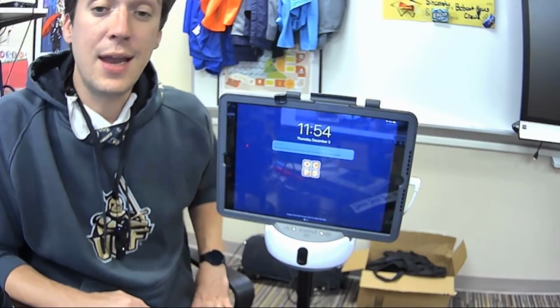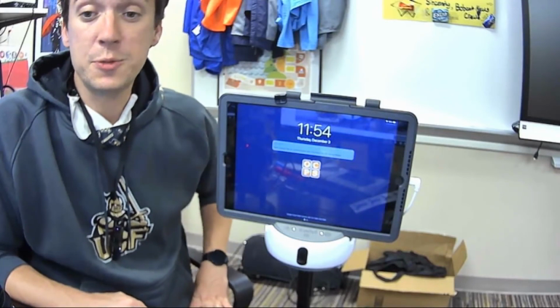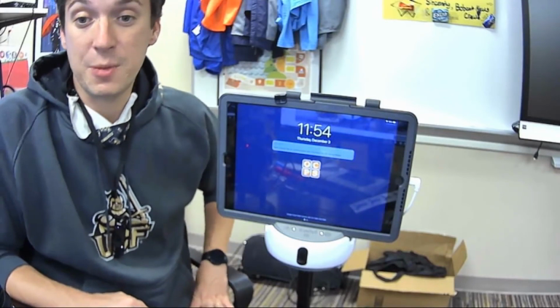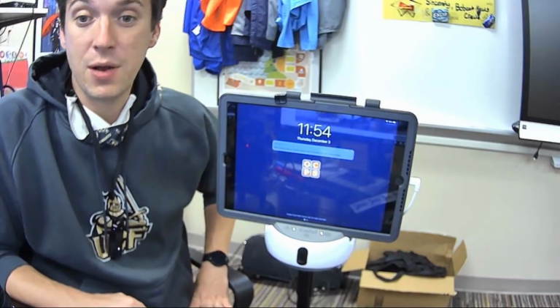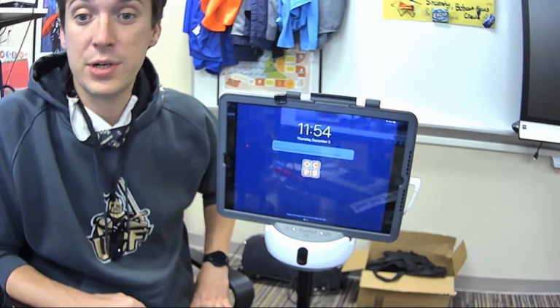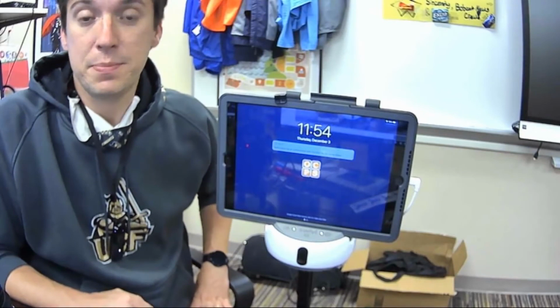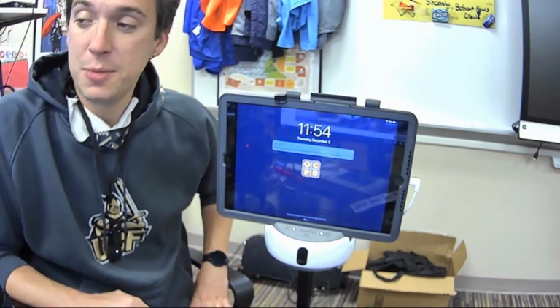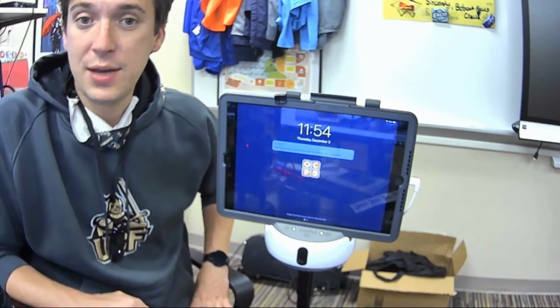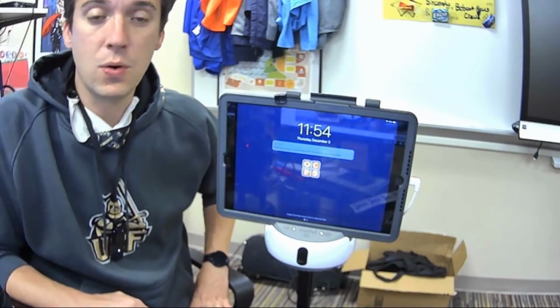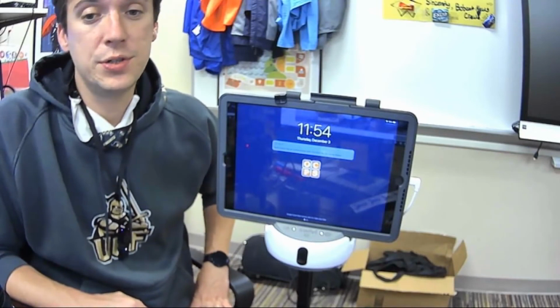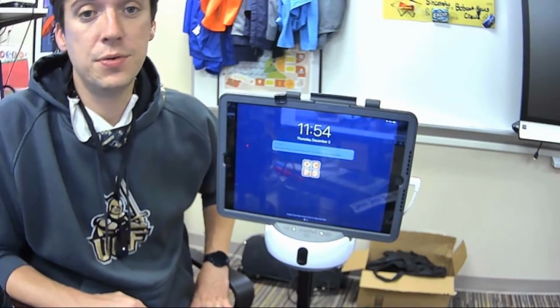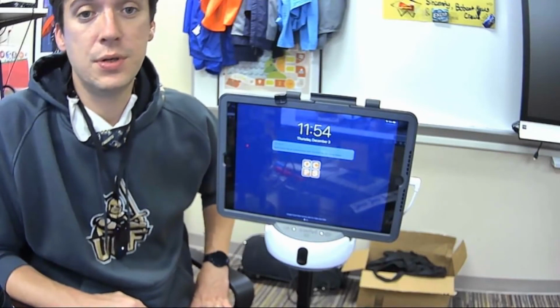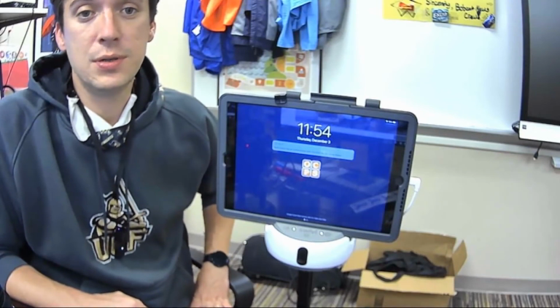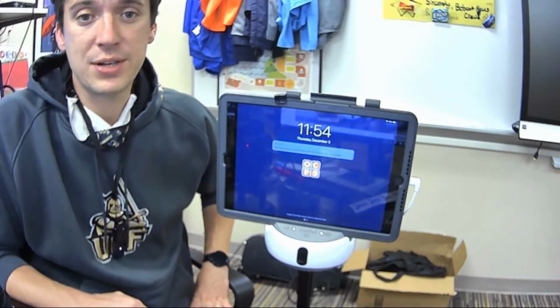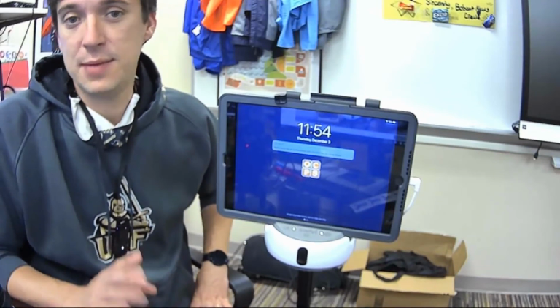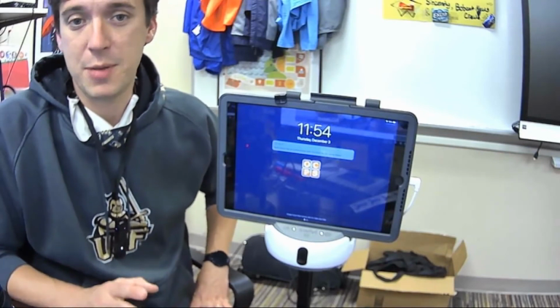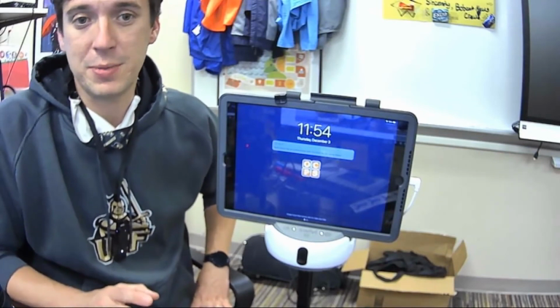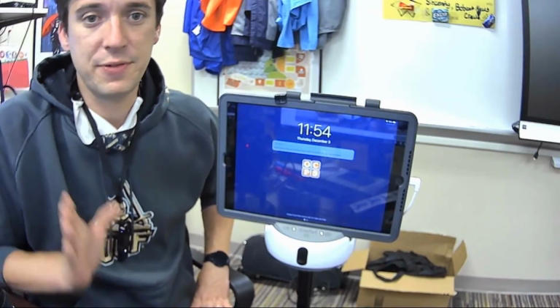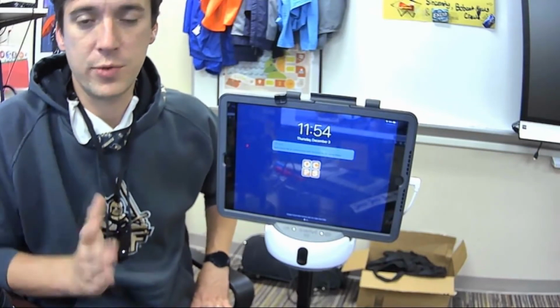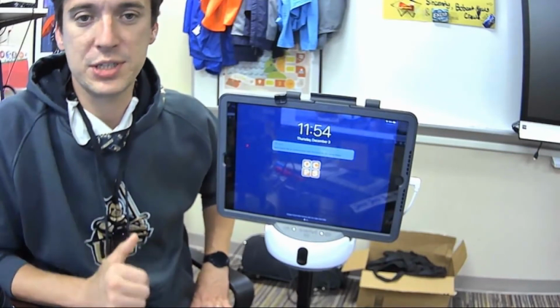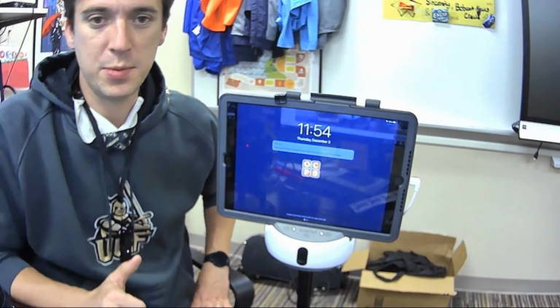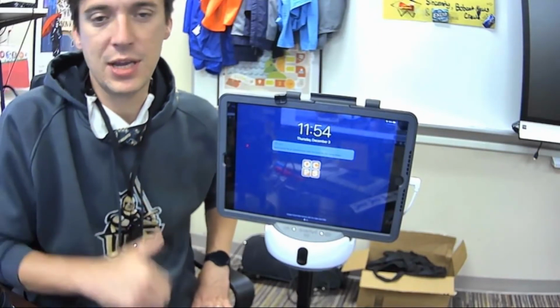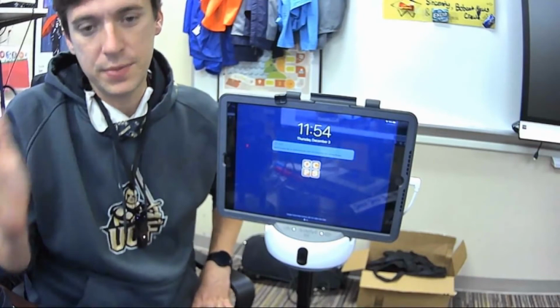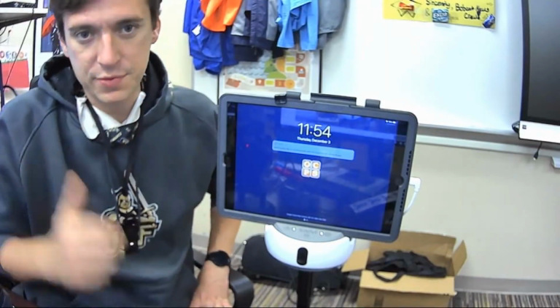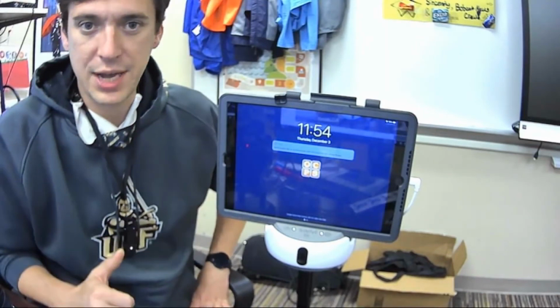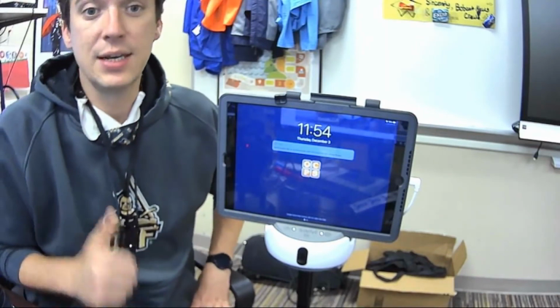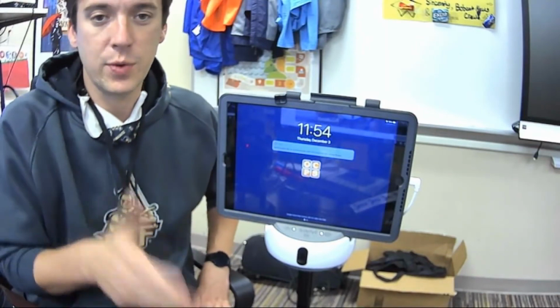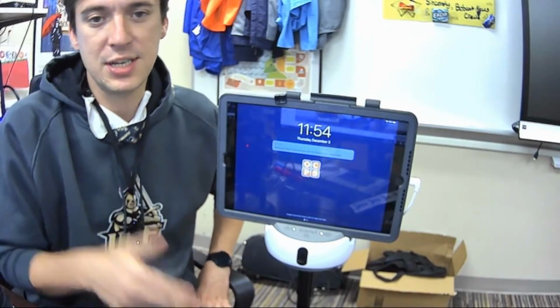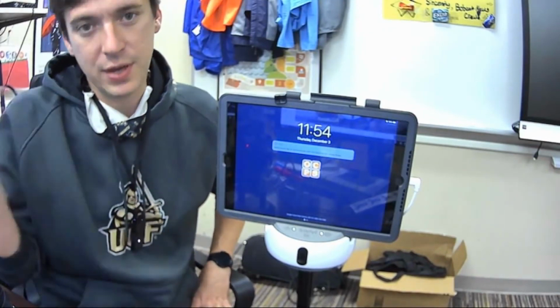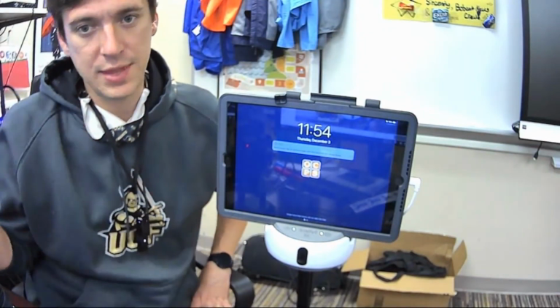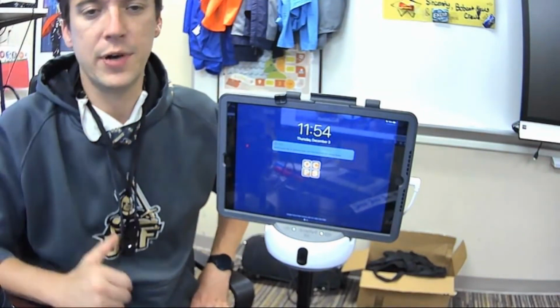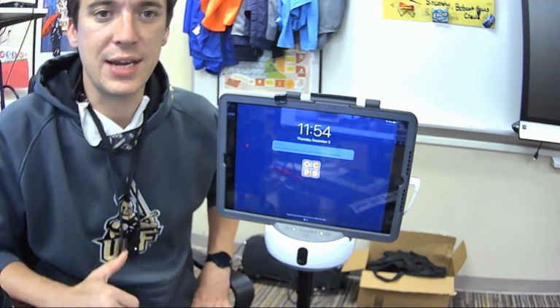Now at this point, depending on whether you're going to BBB or Microsoft Teams, it might be a little bit different. So if you're watching the BBB video, that will follow next. If you're watching the Teams video, that will follow next.